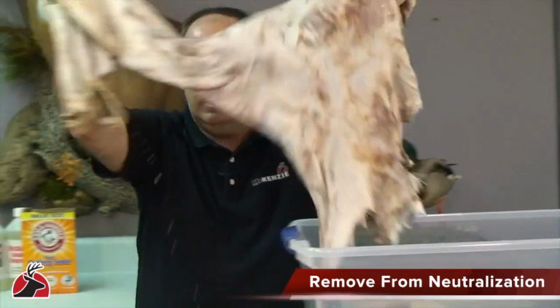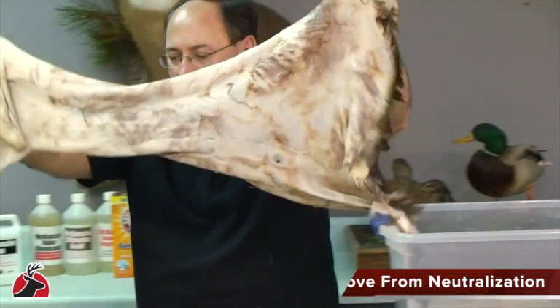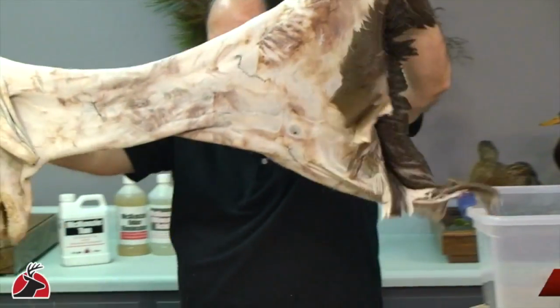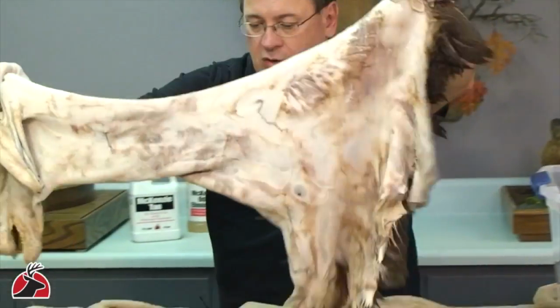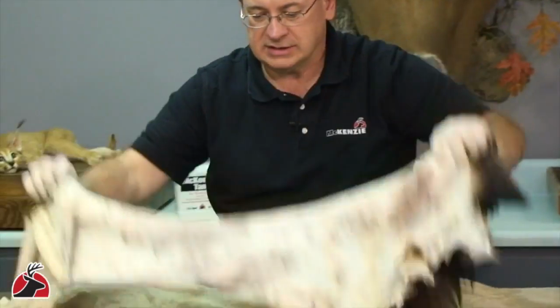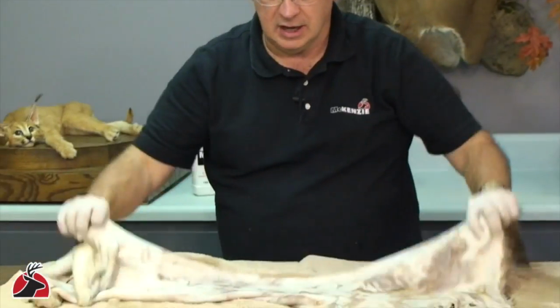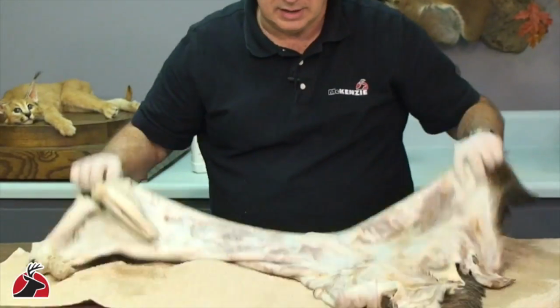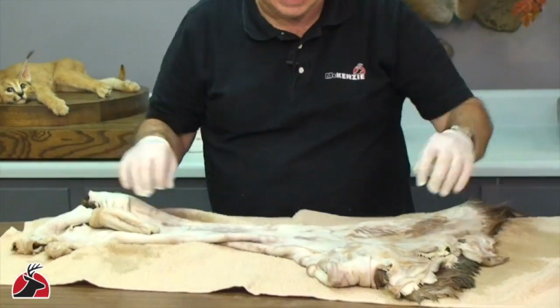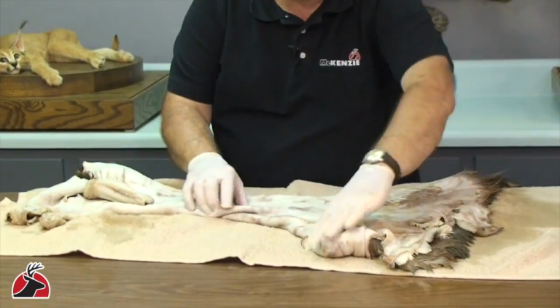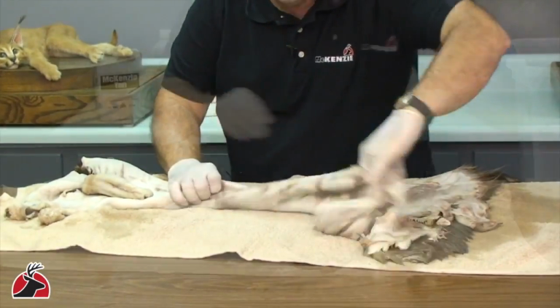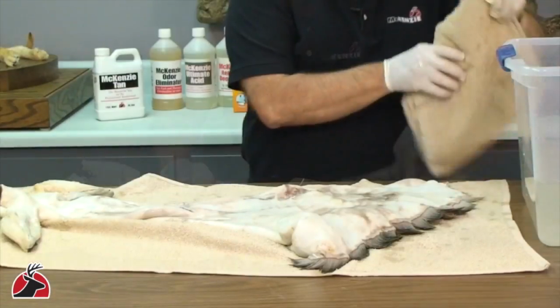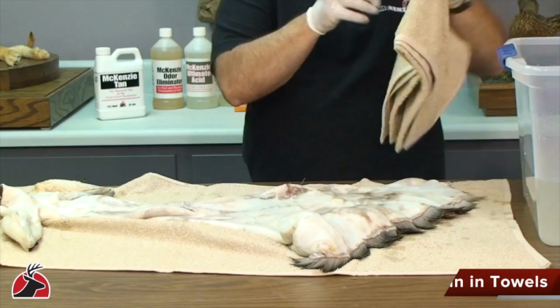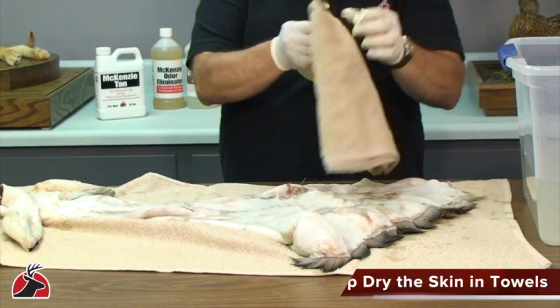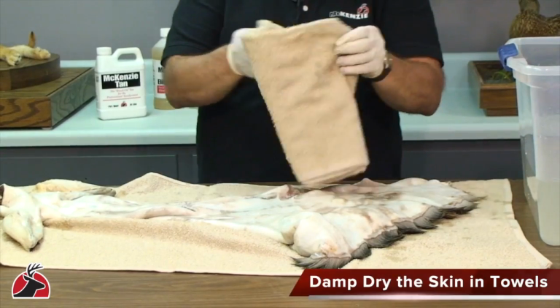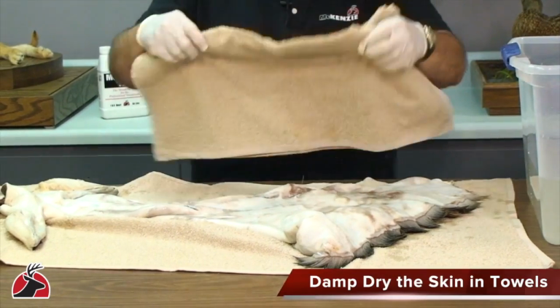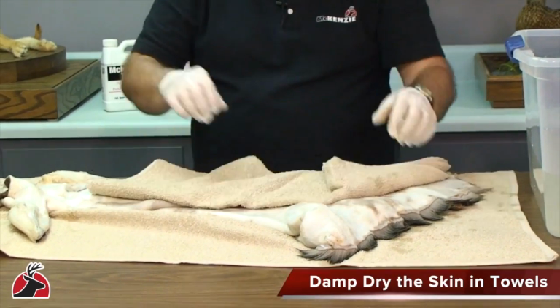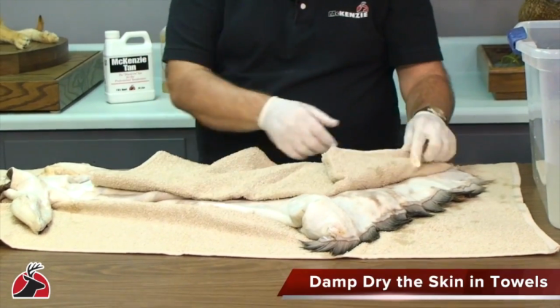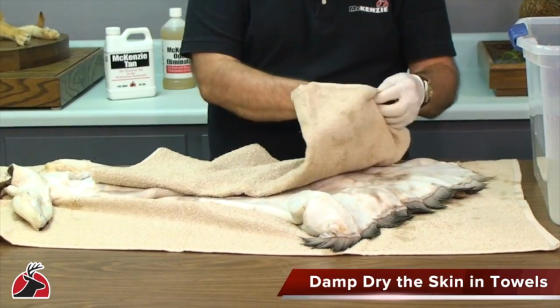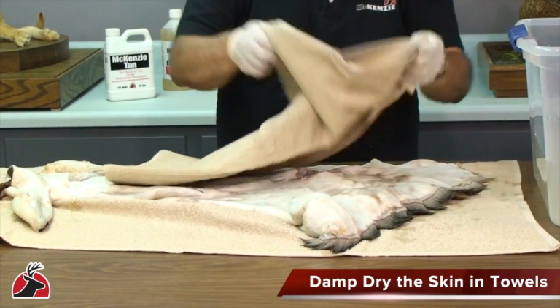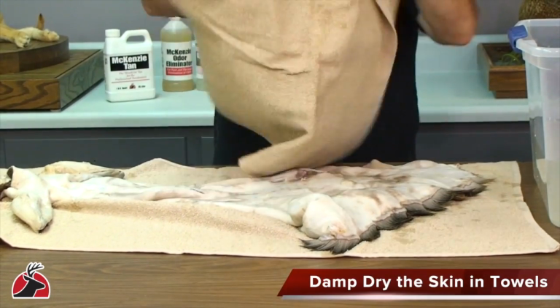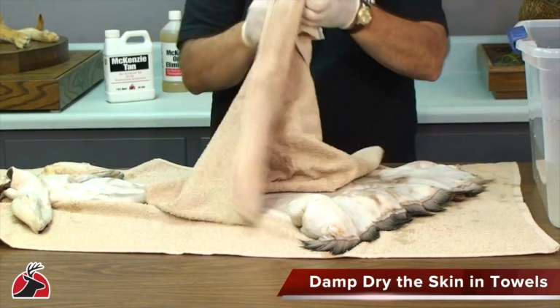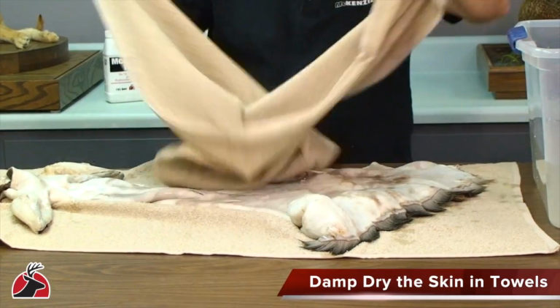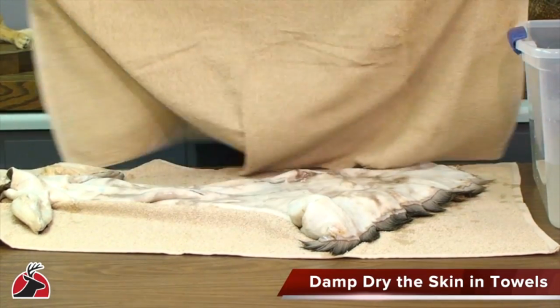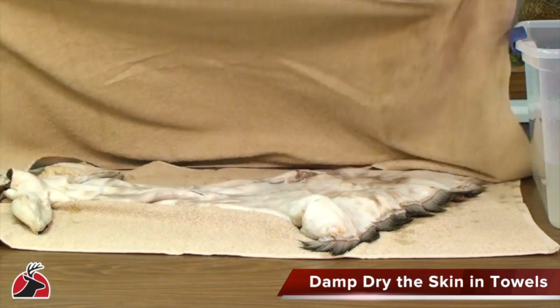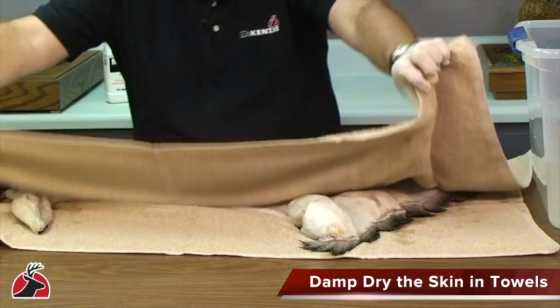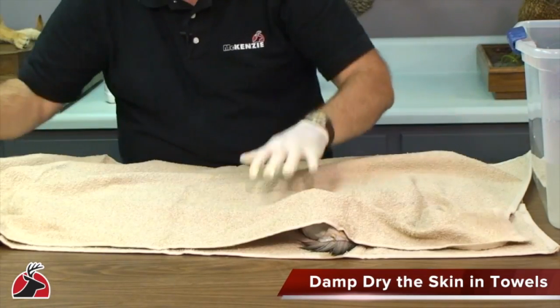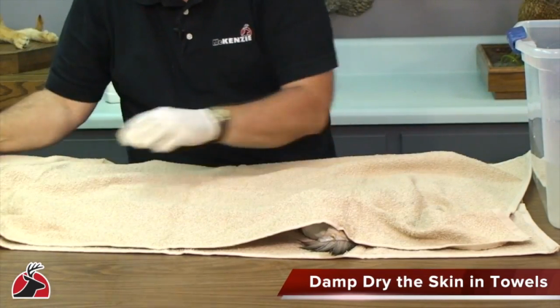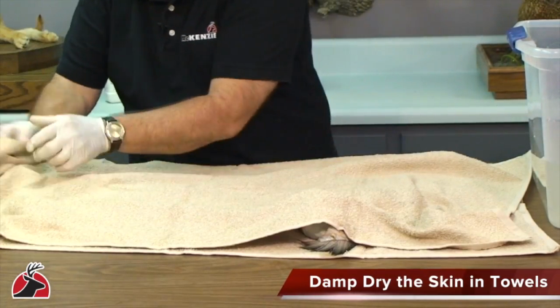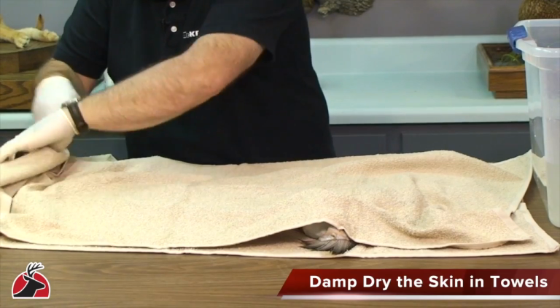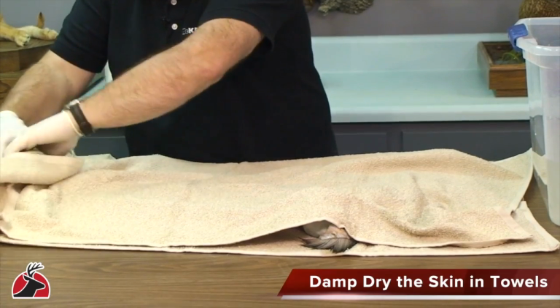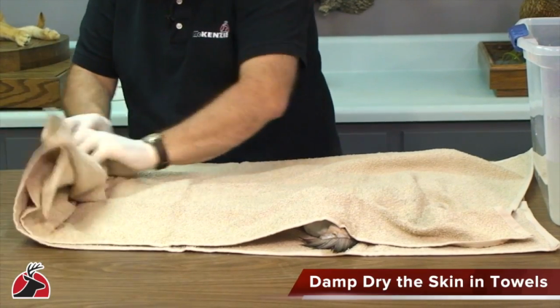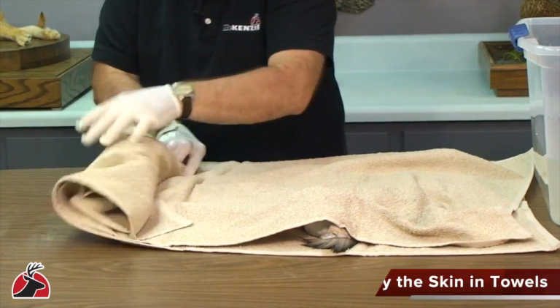I like to roll the skin up in a towel, put one on either side, and the towels help to wick away the excess moisture.